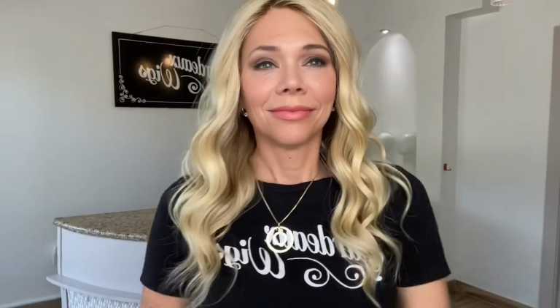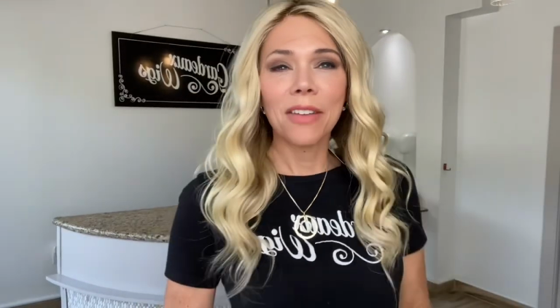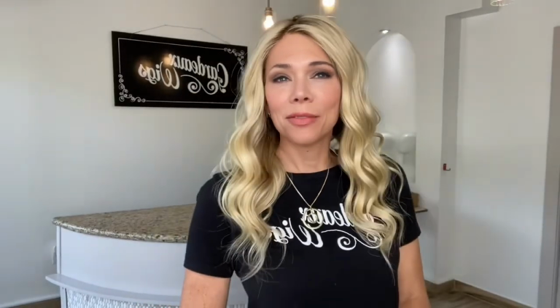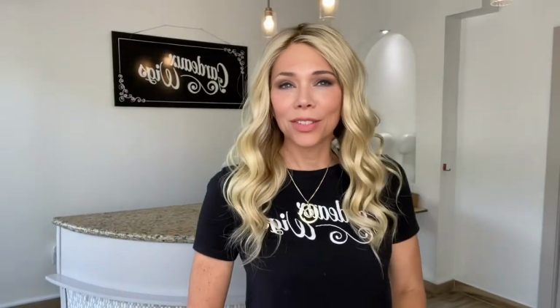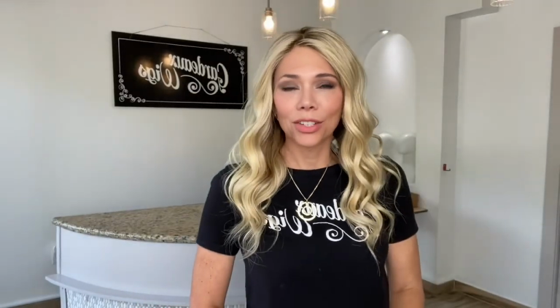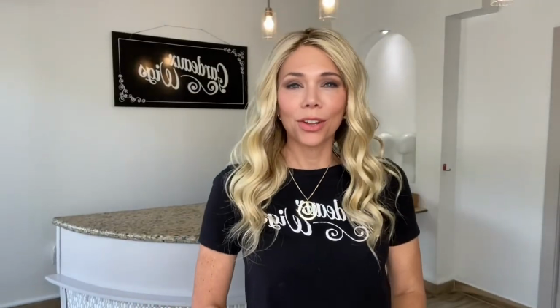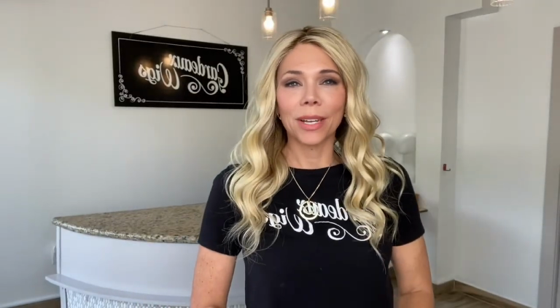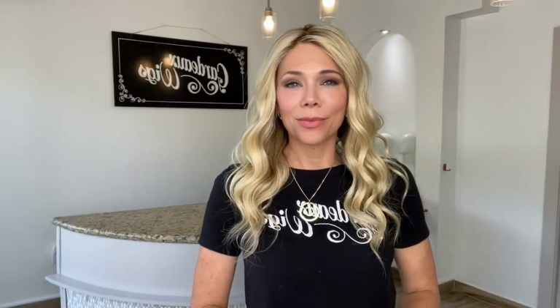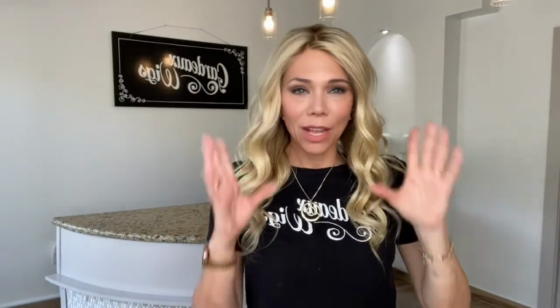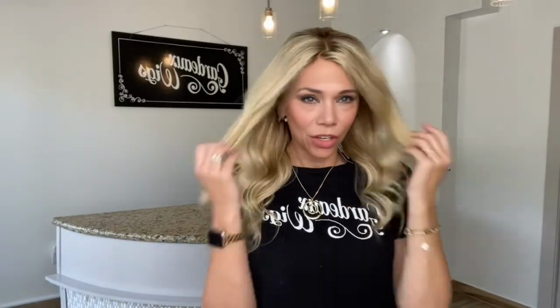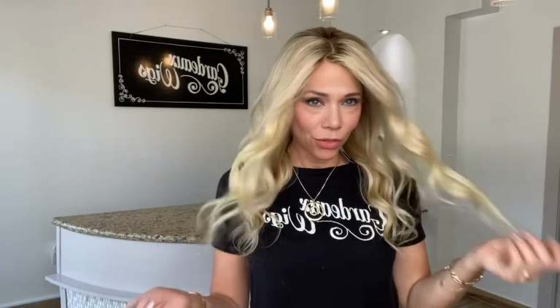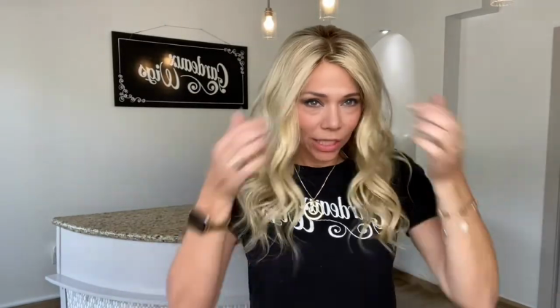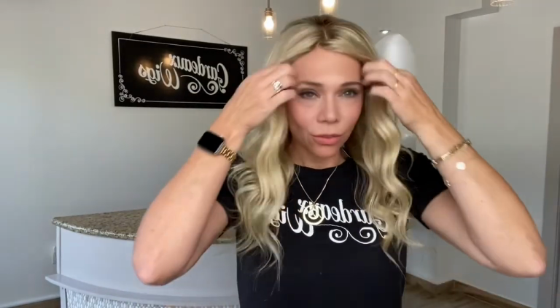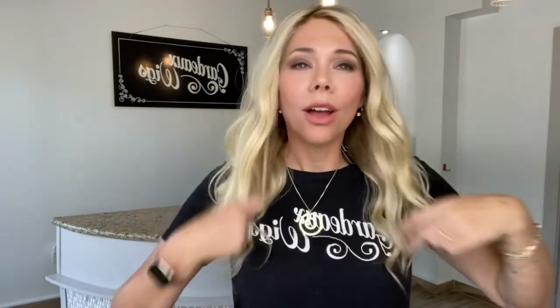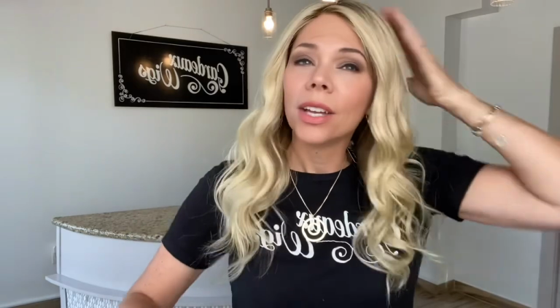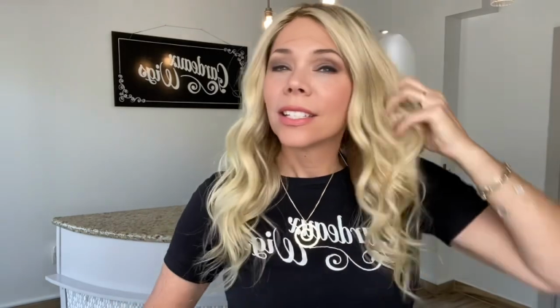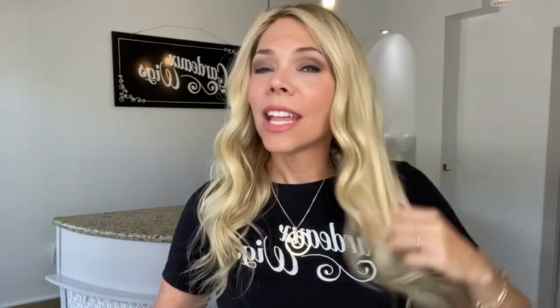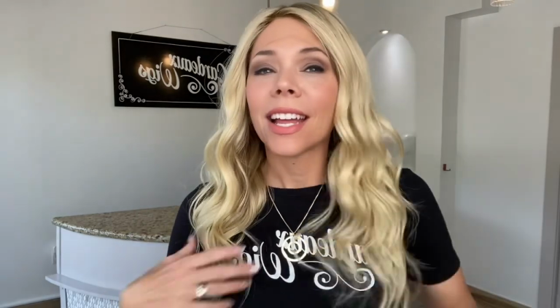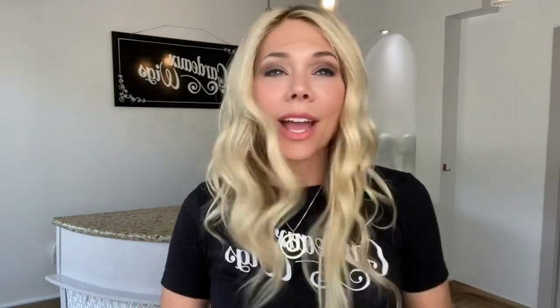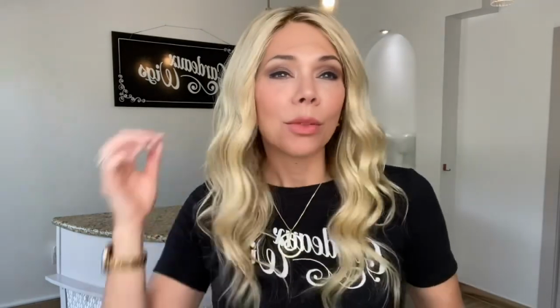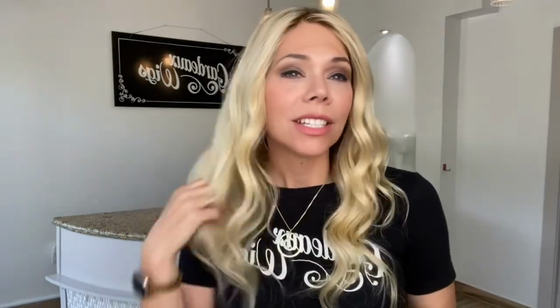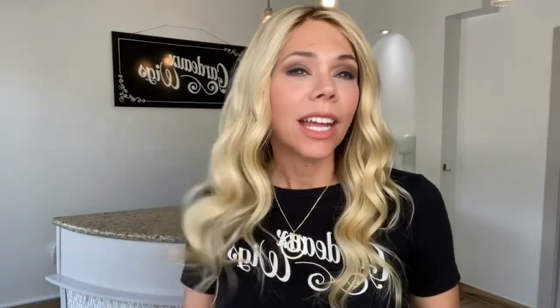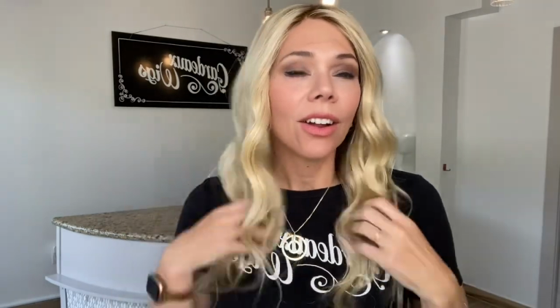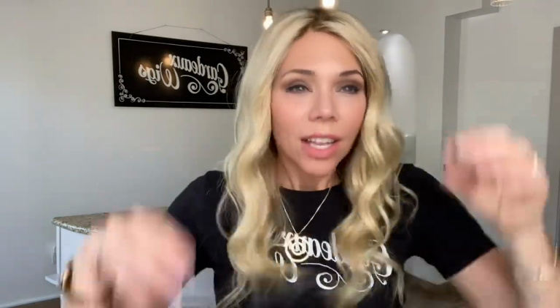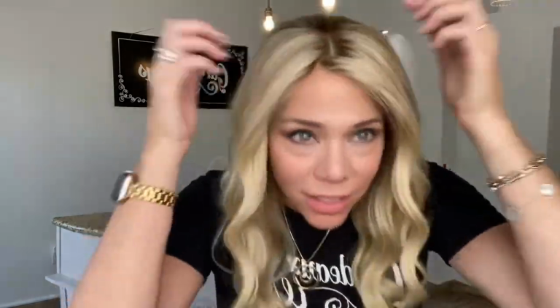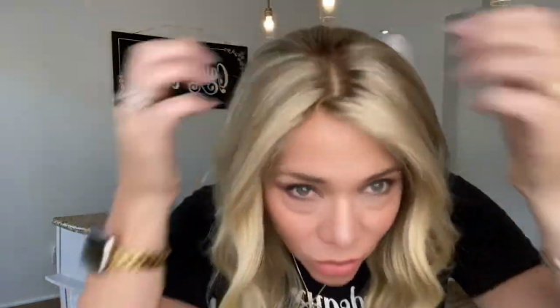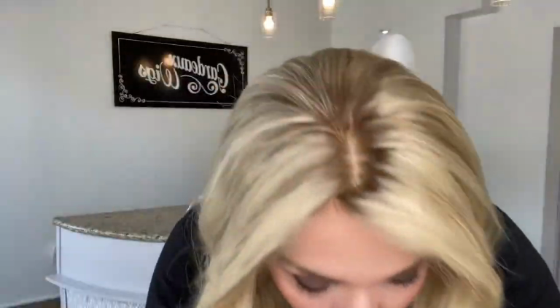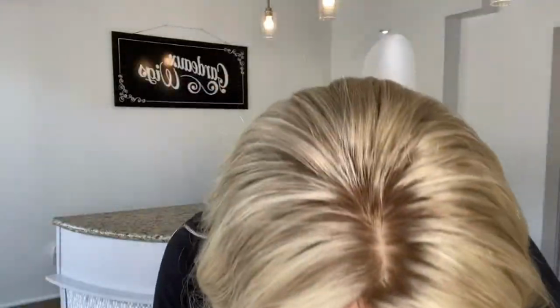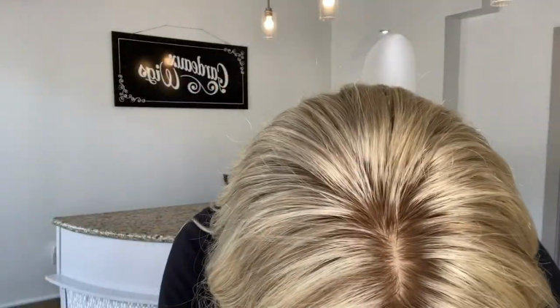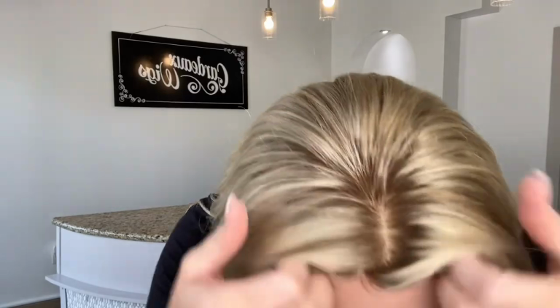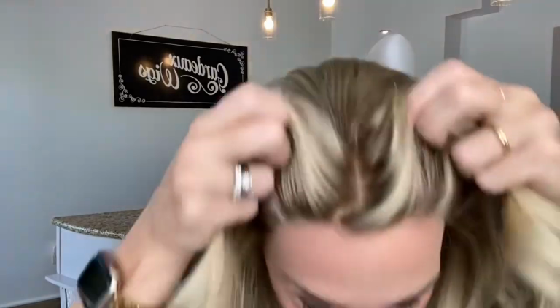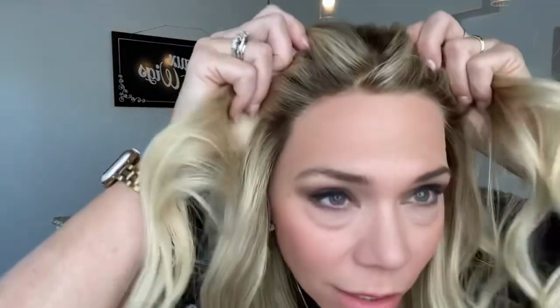Hey everybody, it's Rachel here with Gardo Wigs. Right now I have on a Gardo Foley silk top. This is a hand-tied cap with Brazilian hair, a silk top and a lace front with bleach knots.